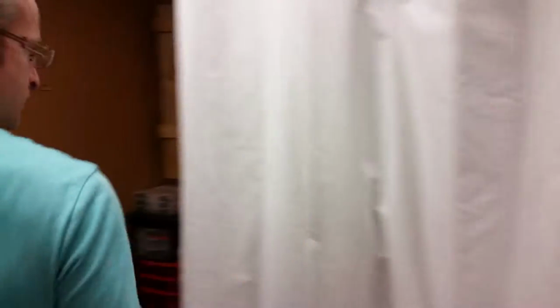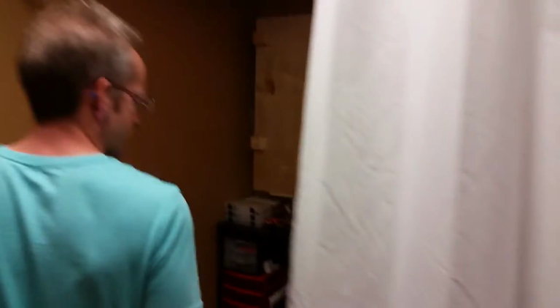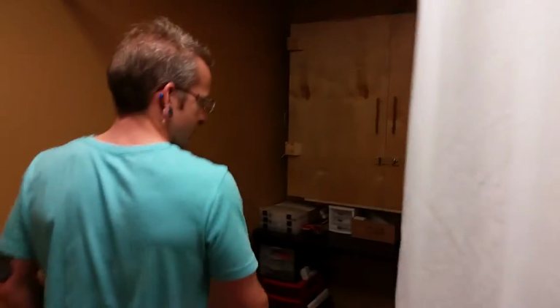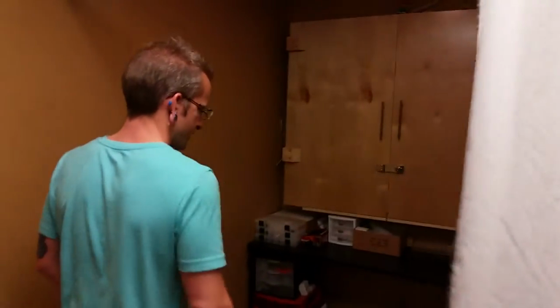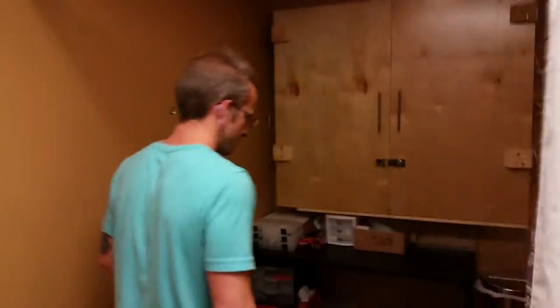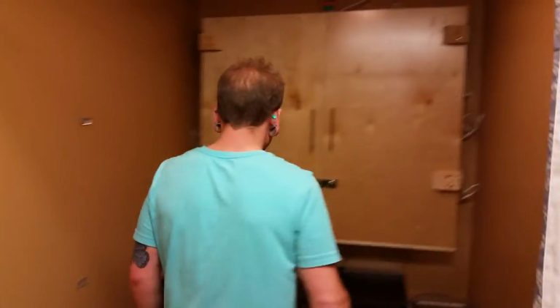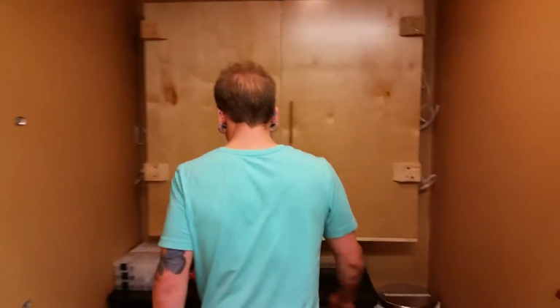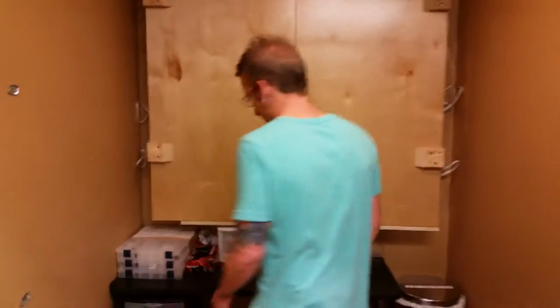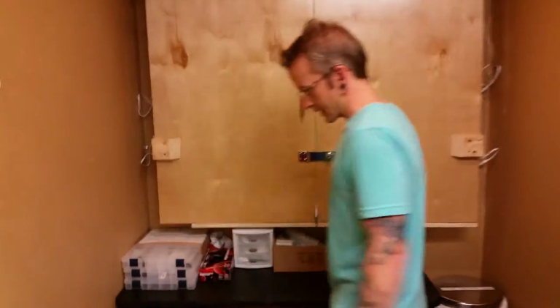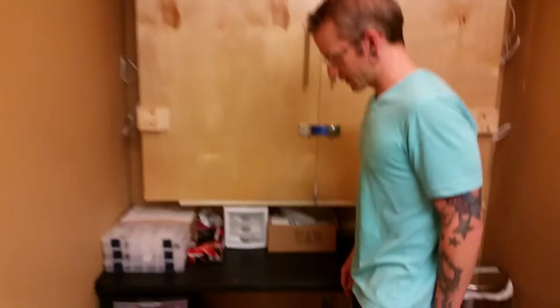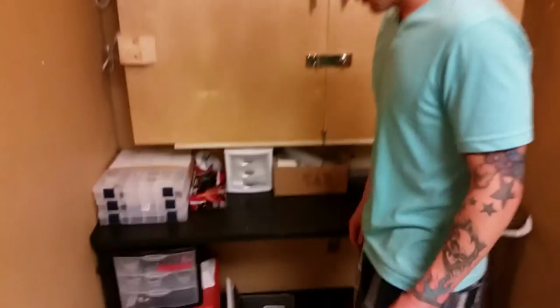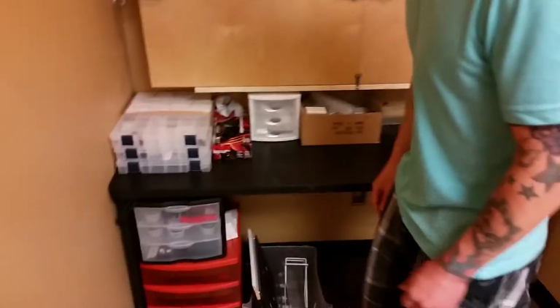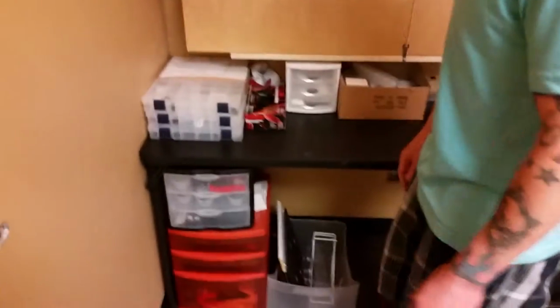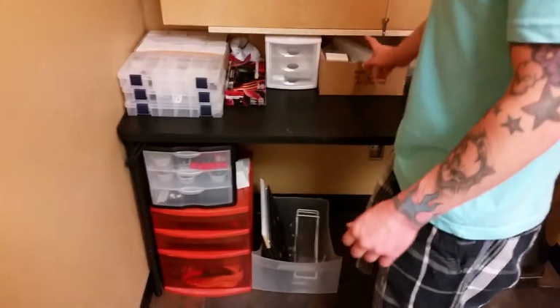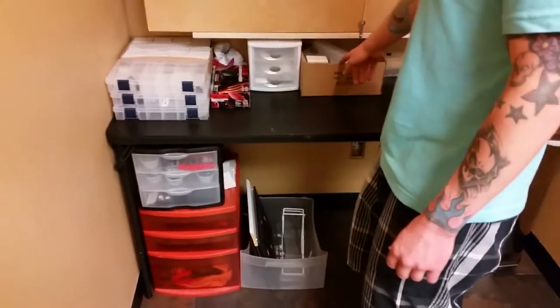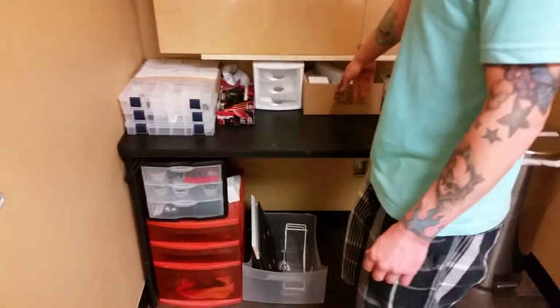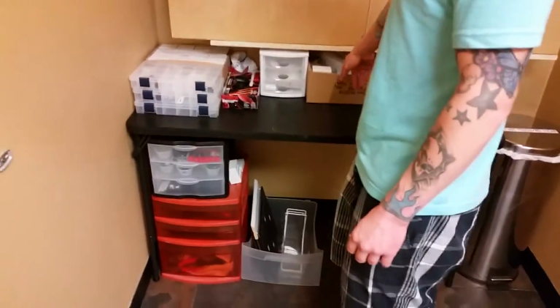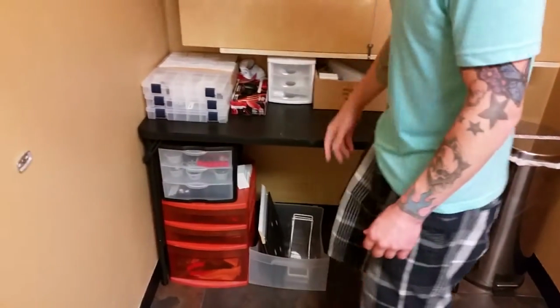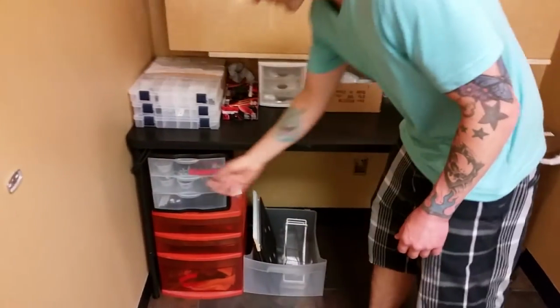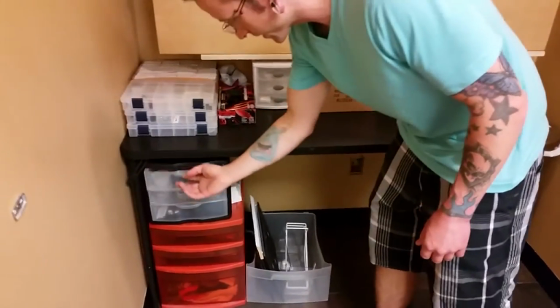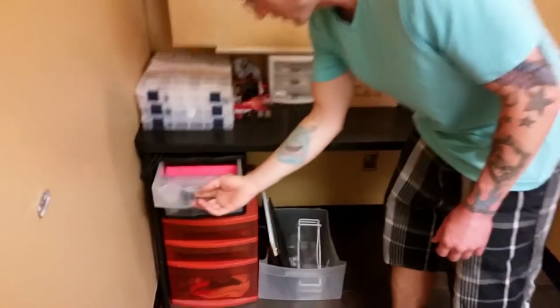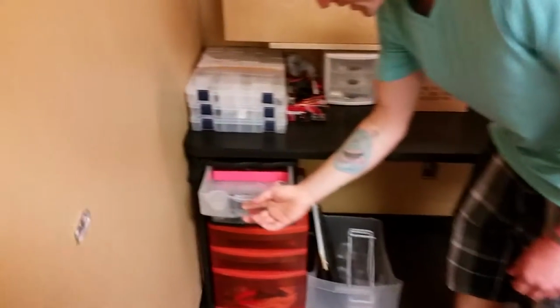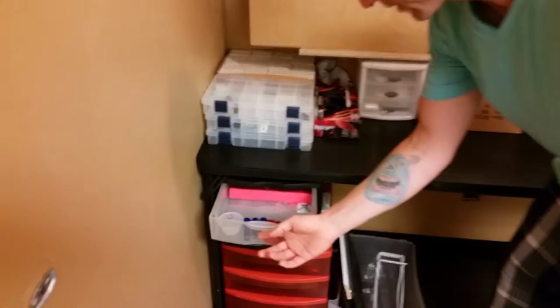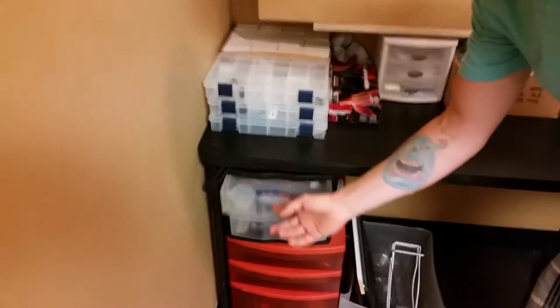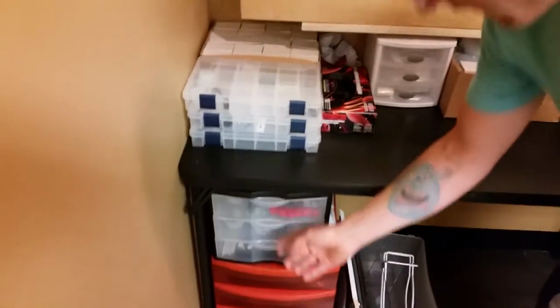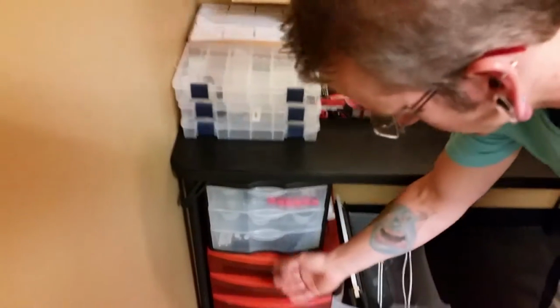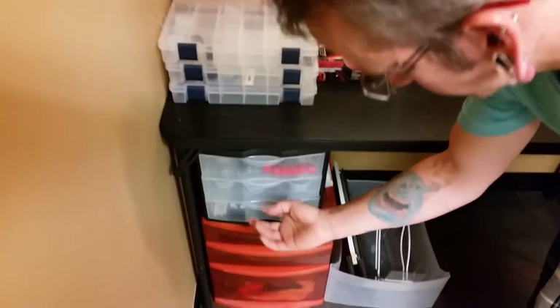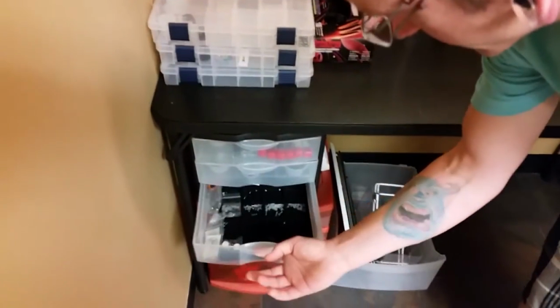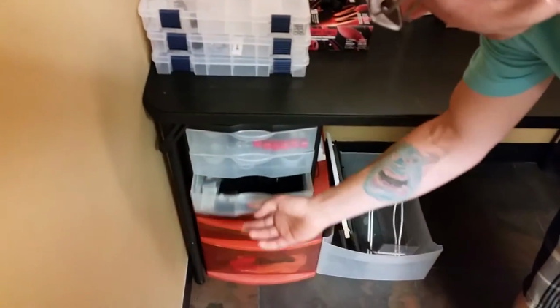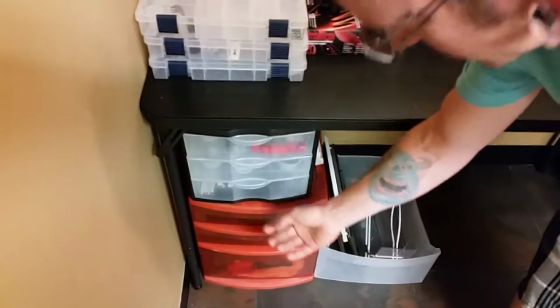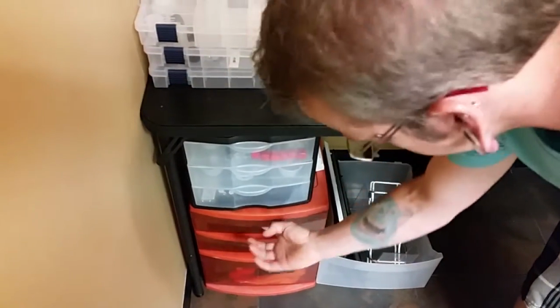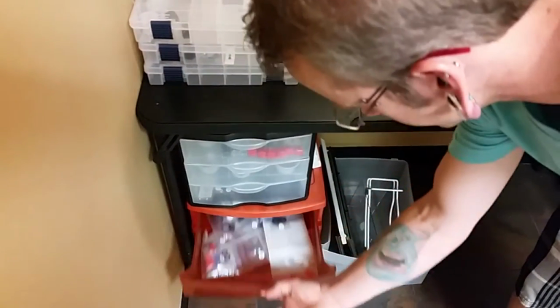Back to the reception area through here. This is the back of the jewelry display case — it's got some jewelry boxes, back stock O-rings and silicone plugs and retainers and such.